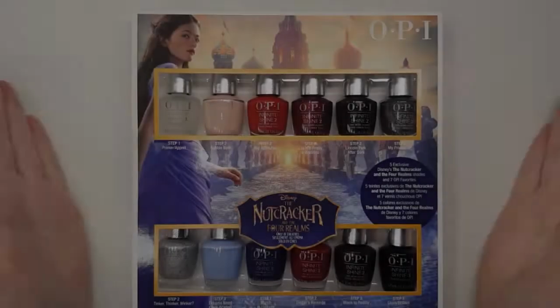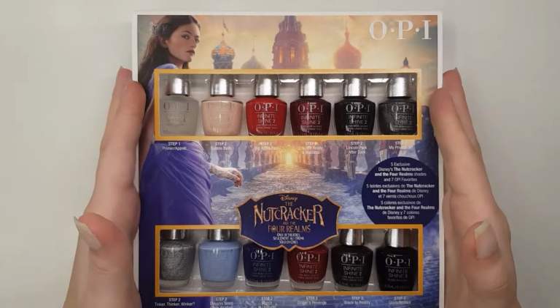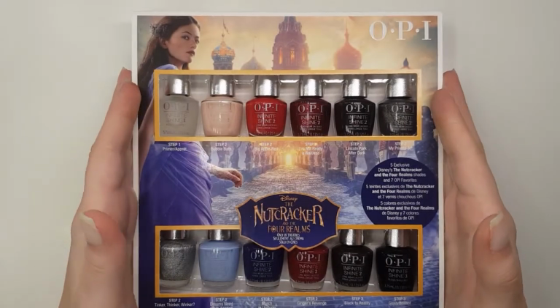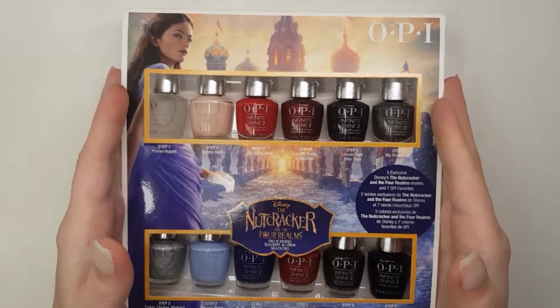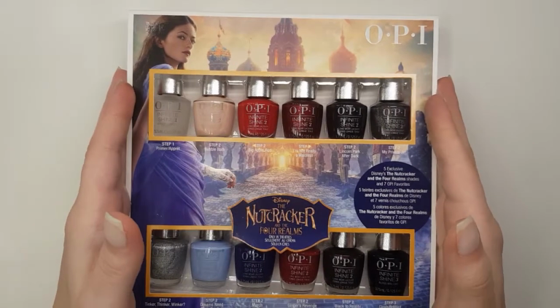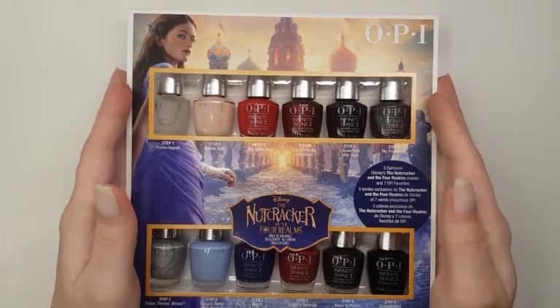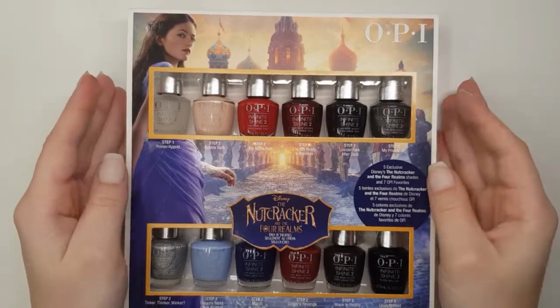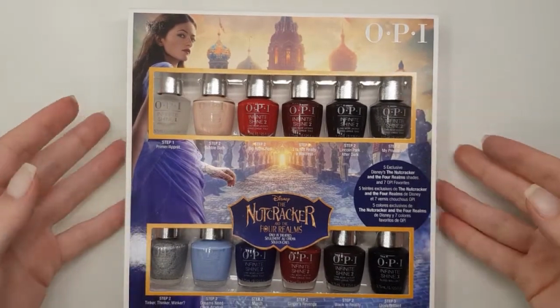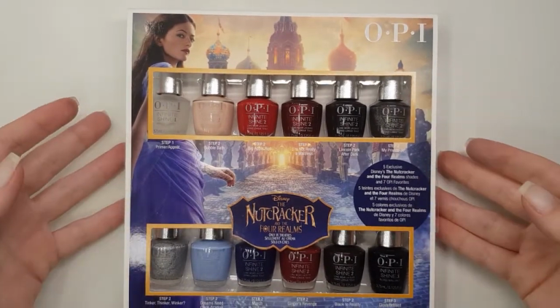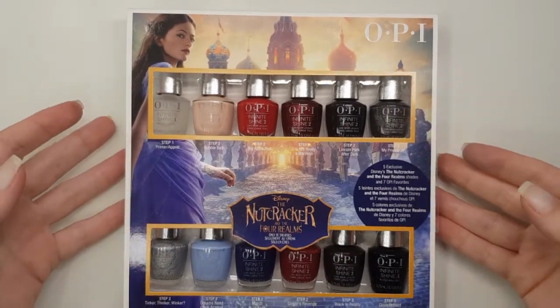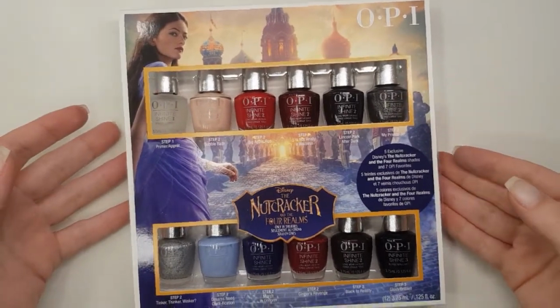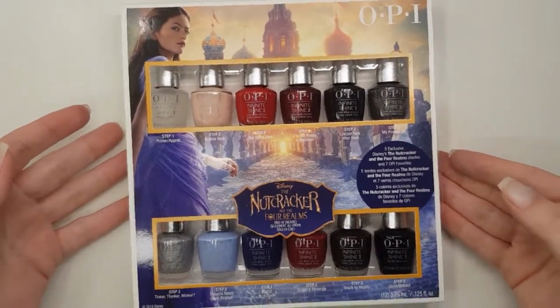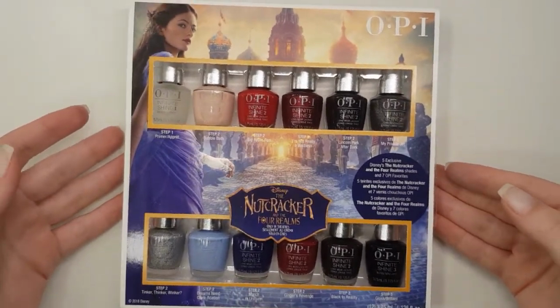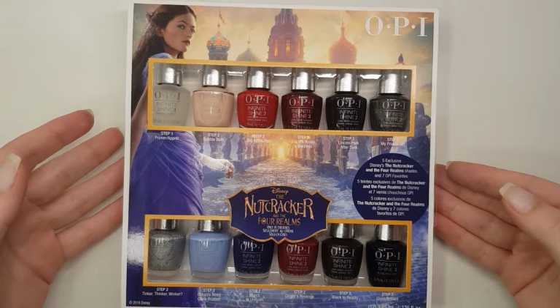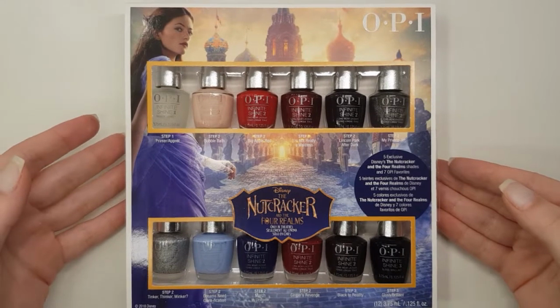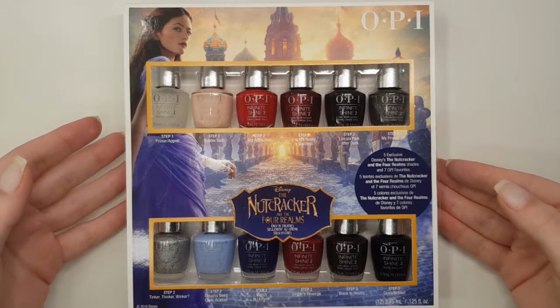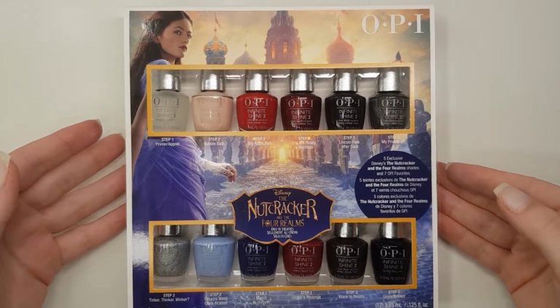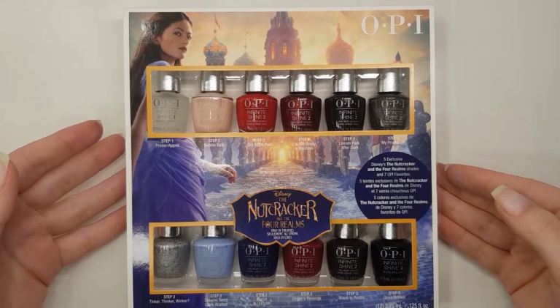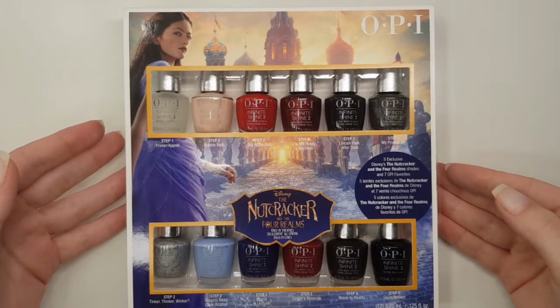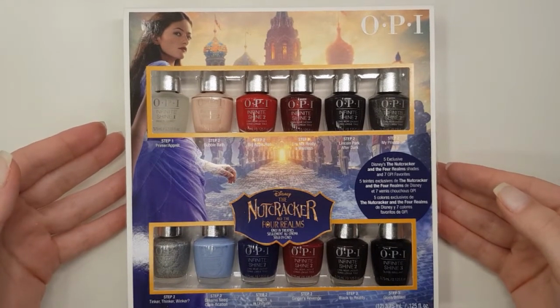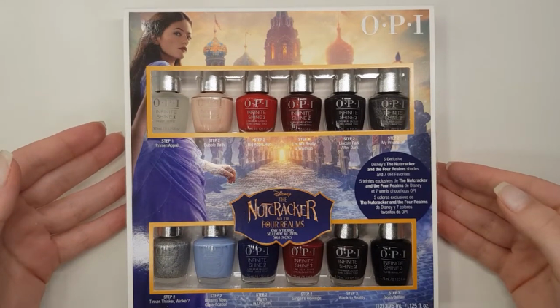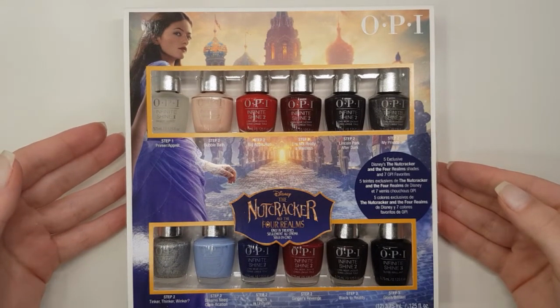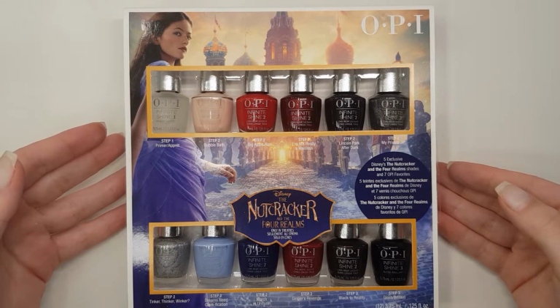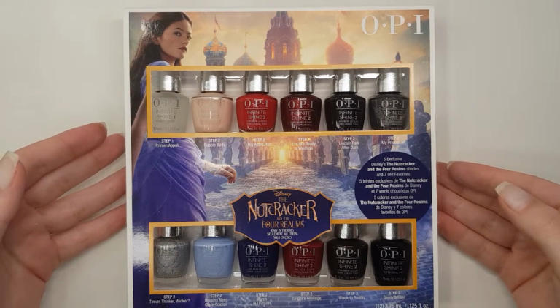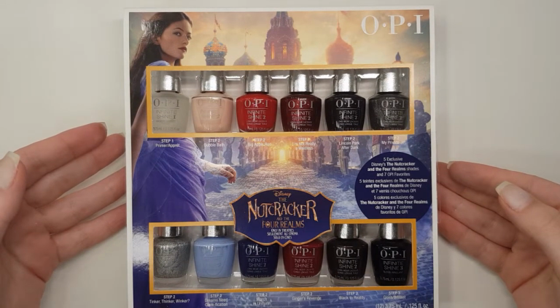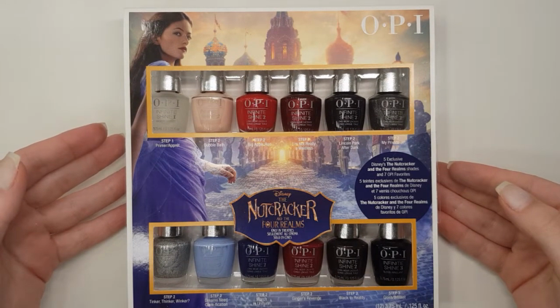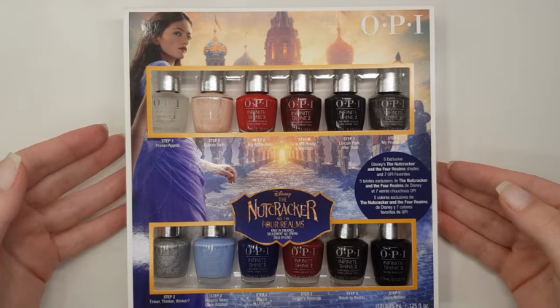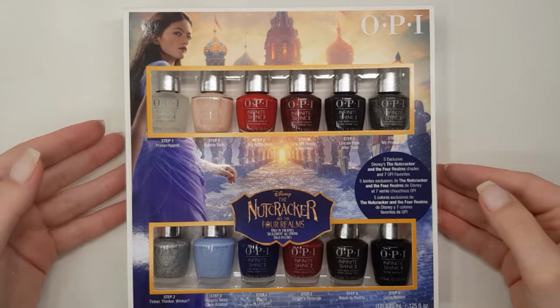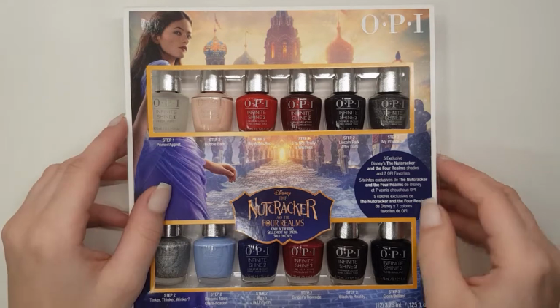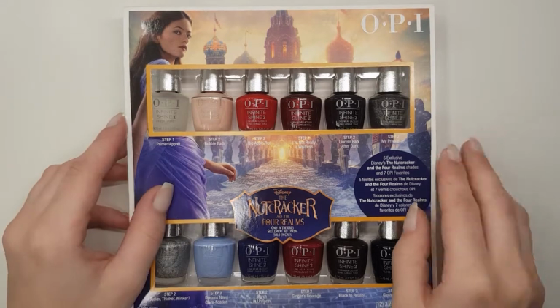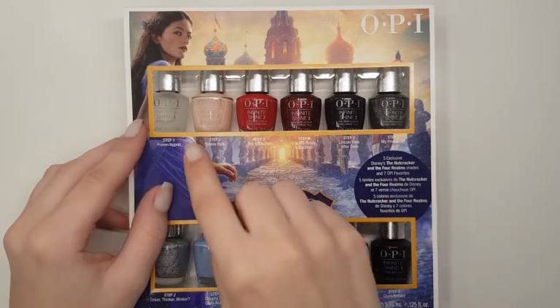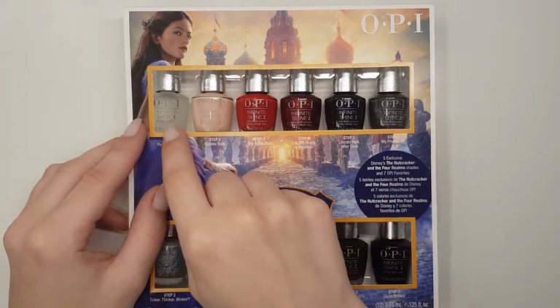Hello, welcome back, it's Kate here. Today's video is a review of Disney's The Nutcracker Collection by OPI. Full disclosure, I have not seen this movie yet, even though this is a very old collection.